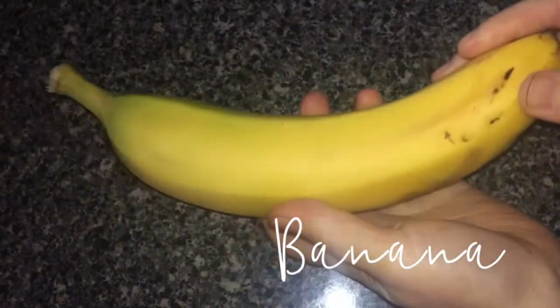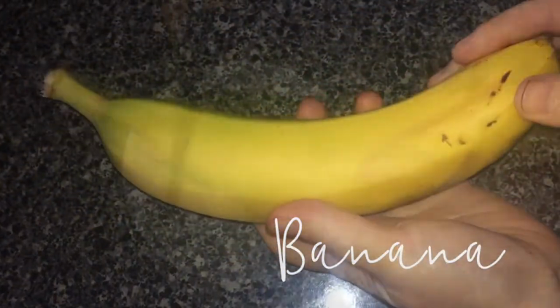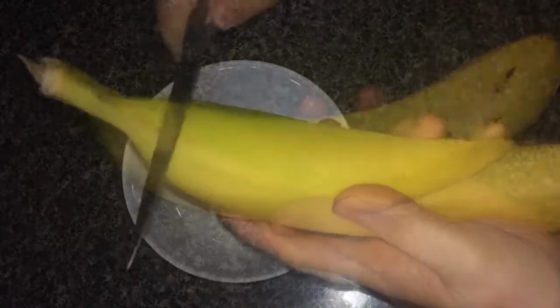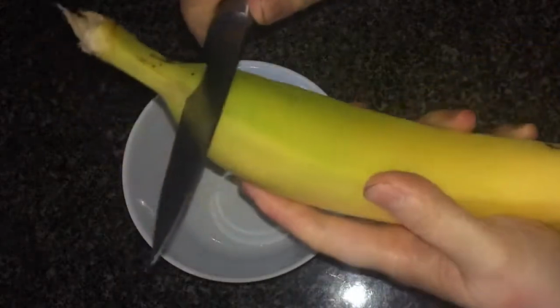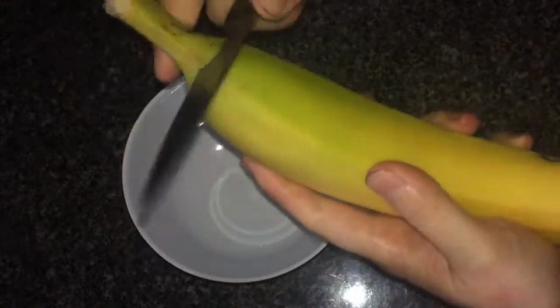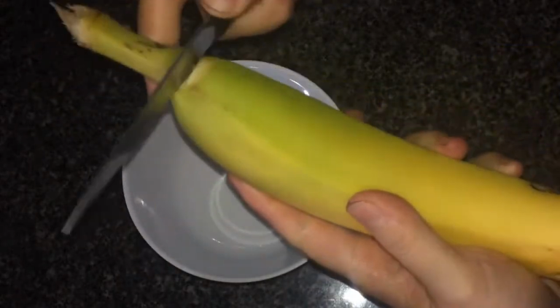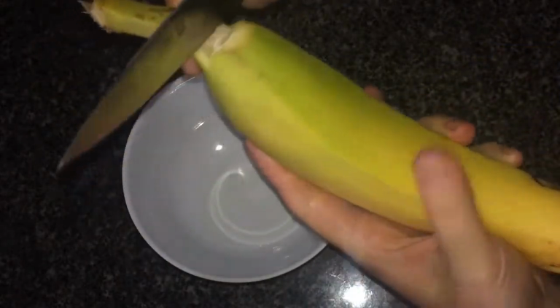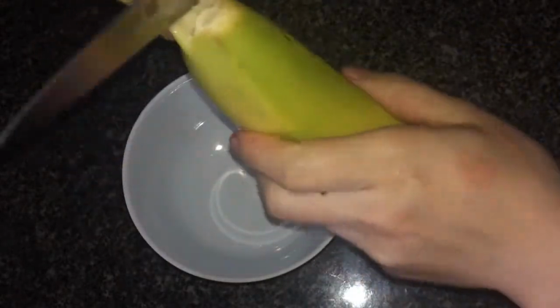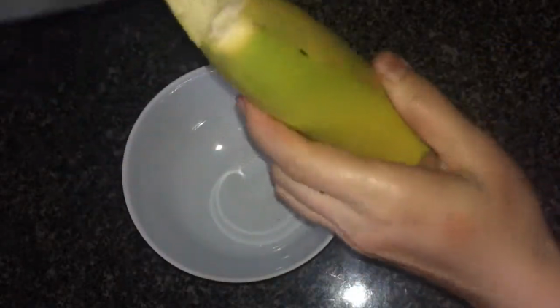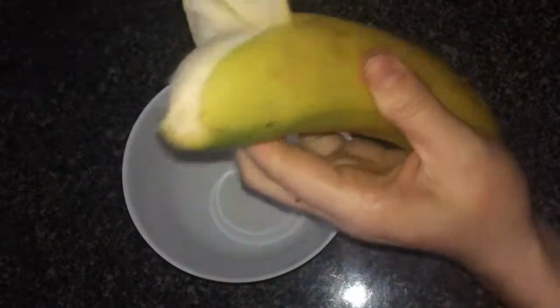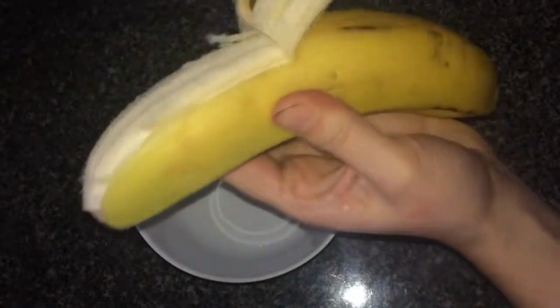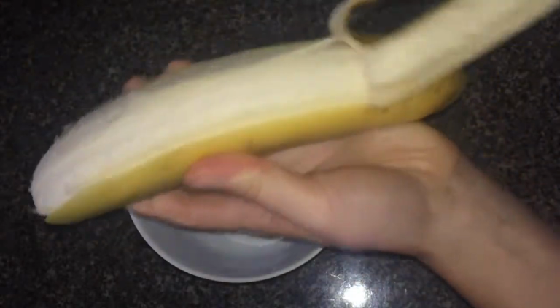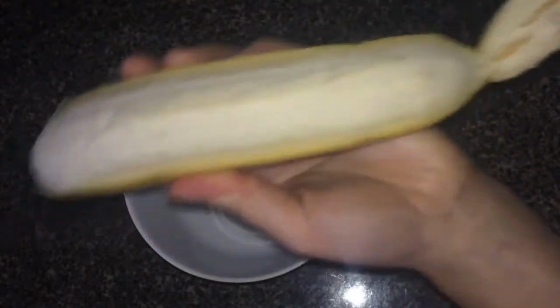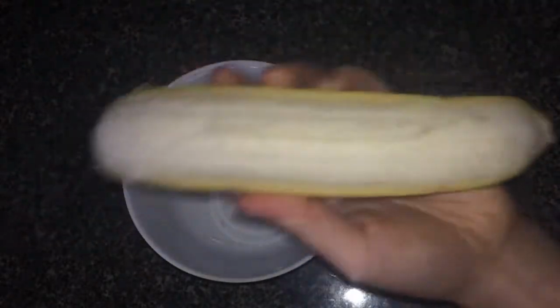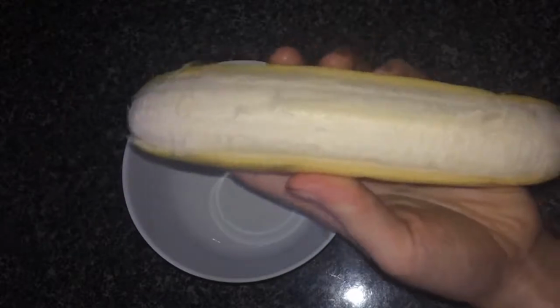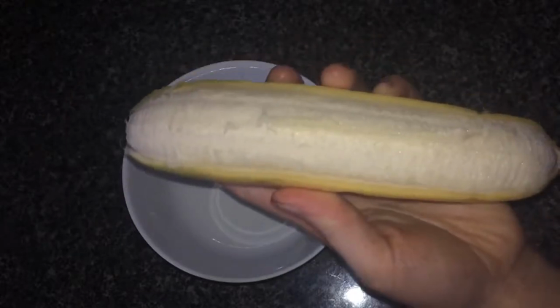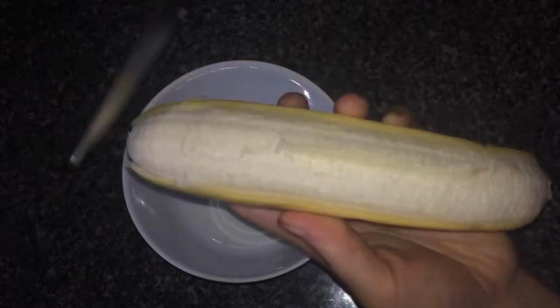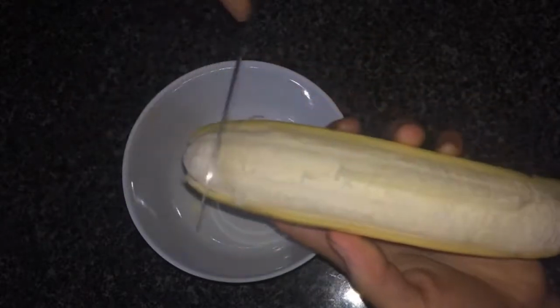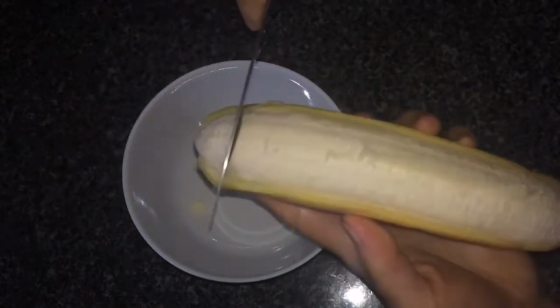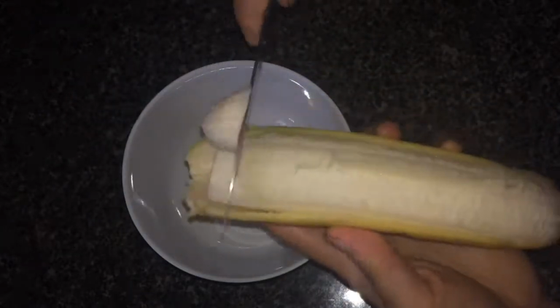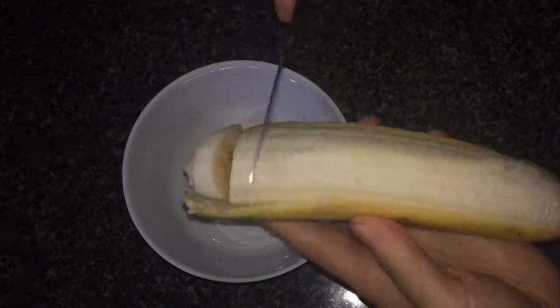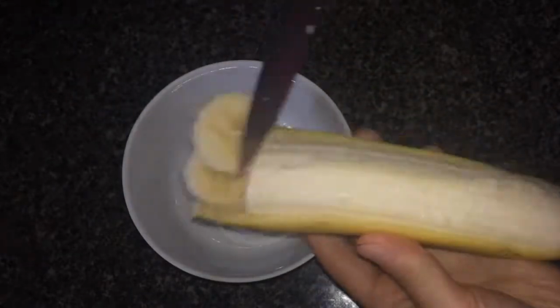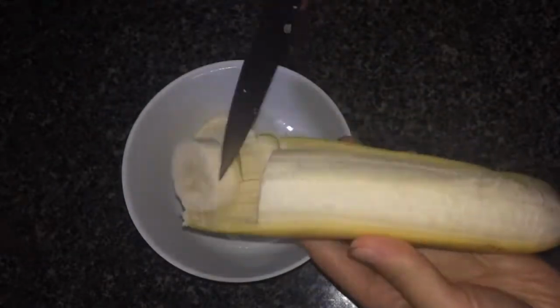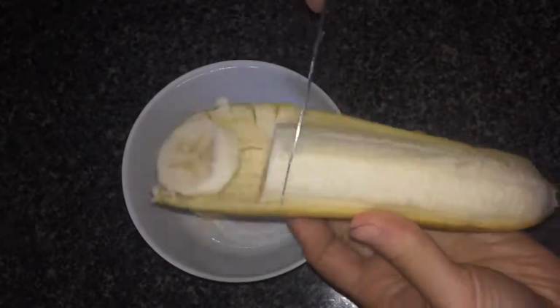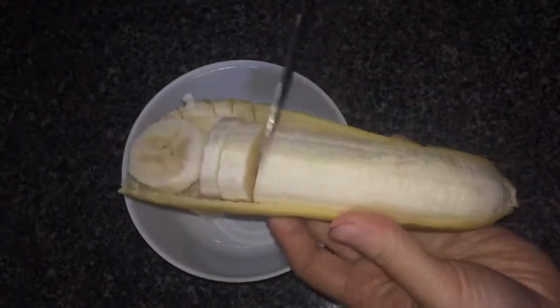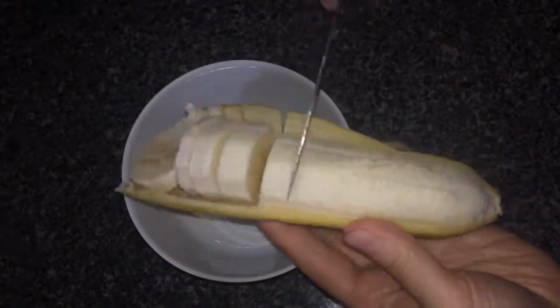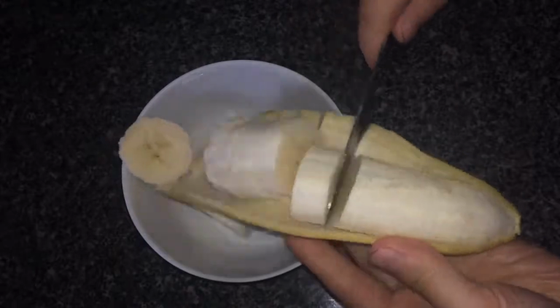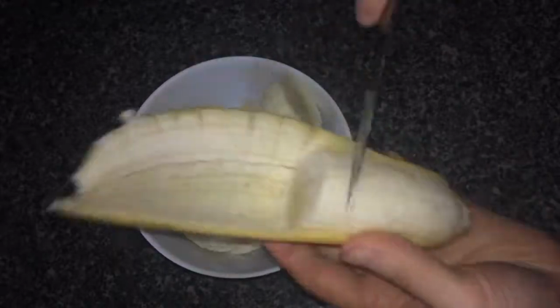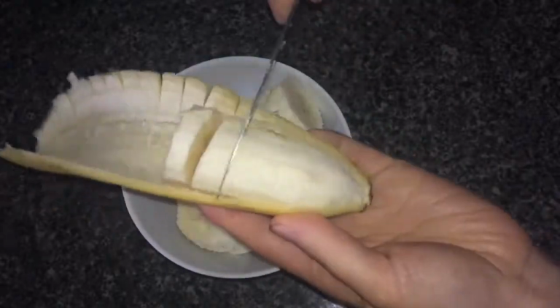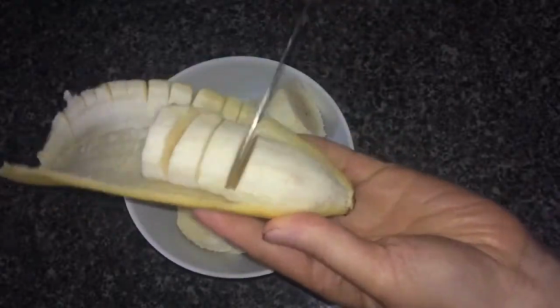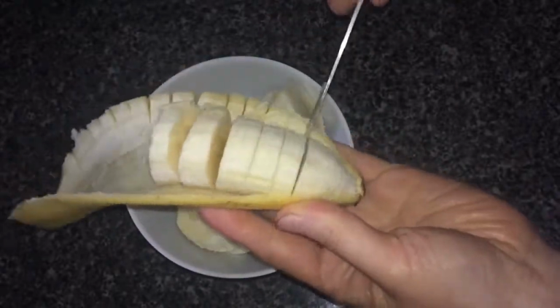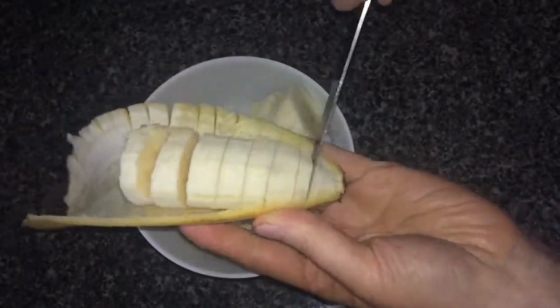I used a knife to create an incision near the tip of my banana. I guided the stem backwards to remove a lengthwise section of the peel and then sliced the fruit. You can always do this on a chopping board — I just didn't want to wash another thing, so this is what happened.